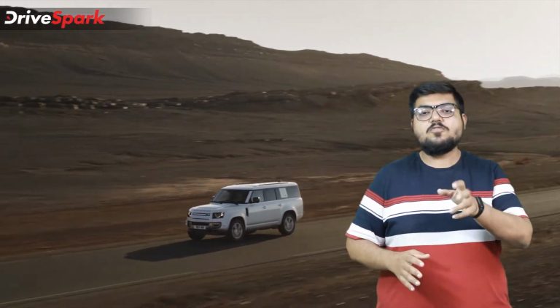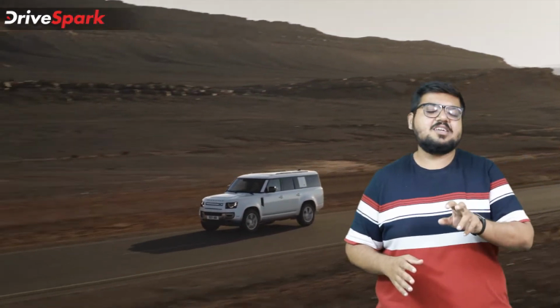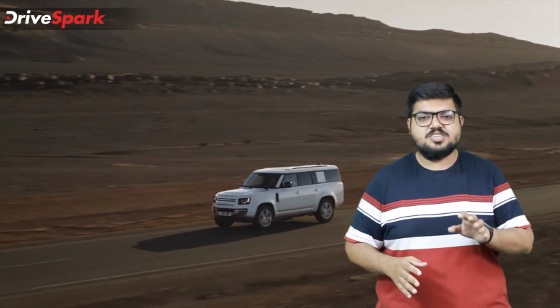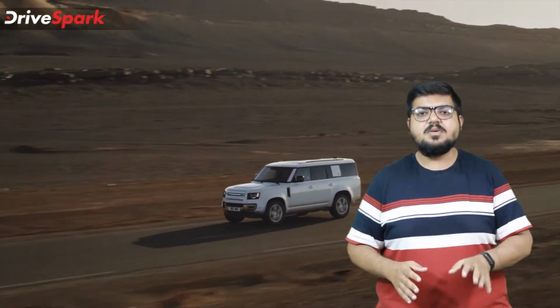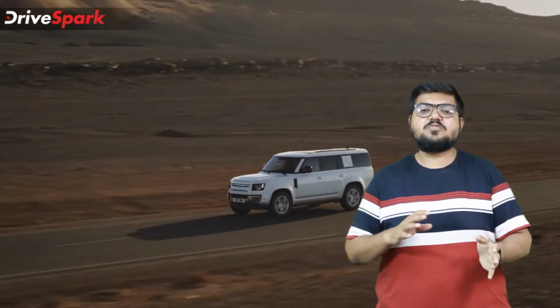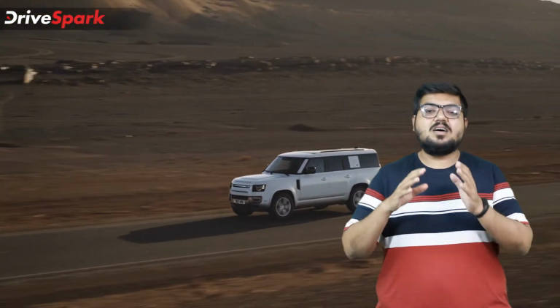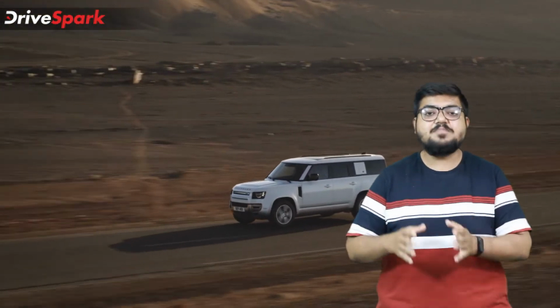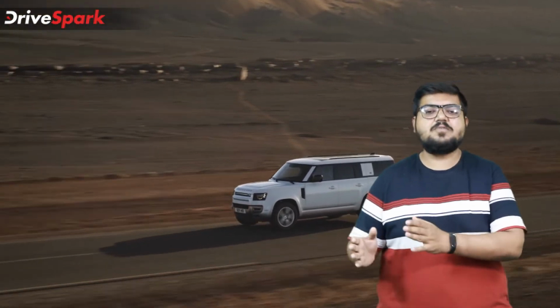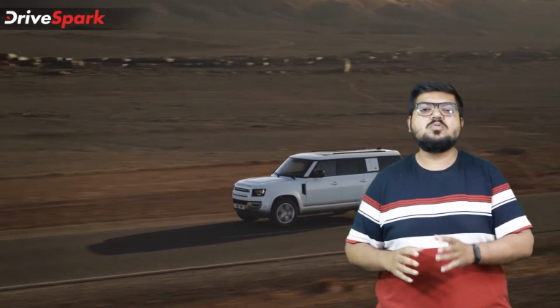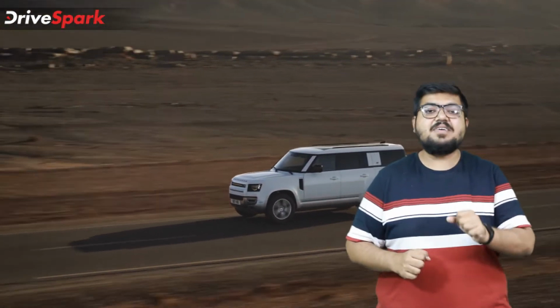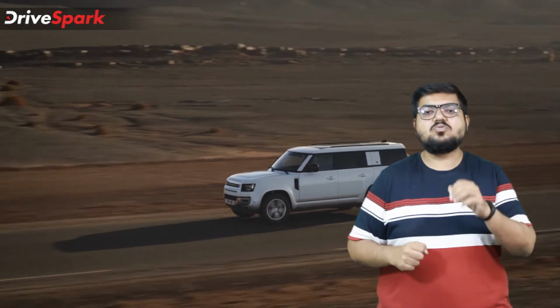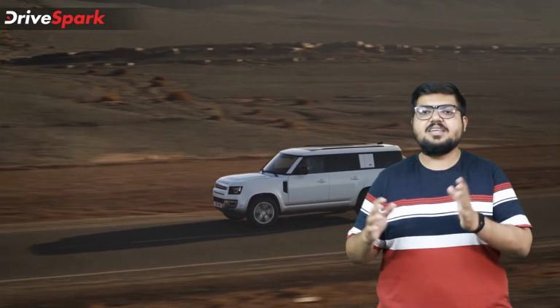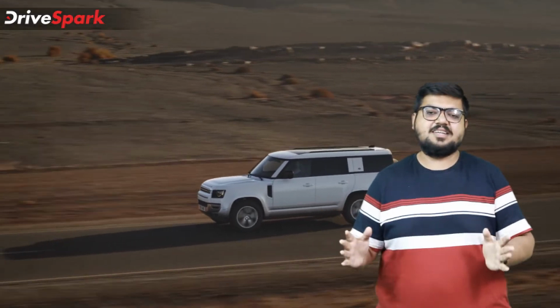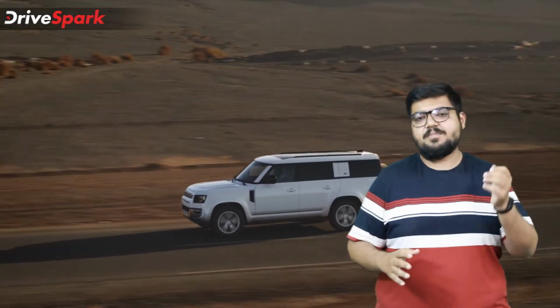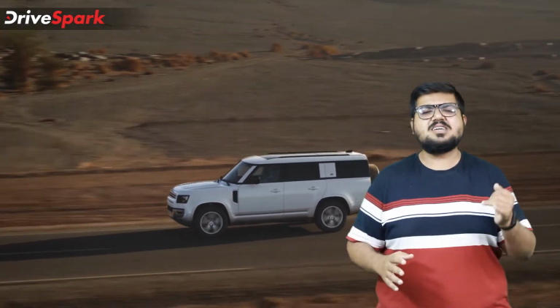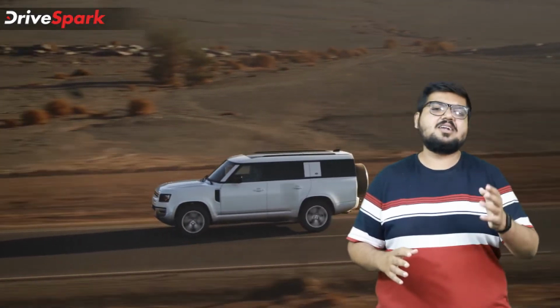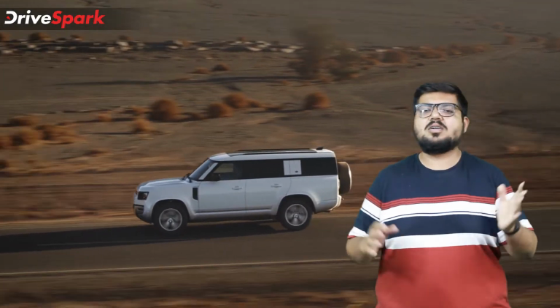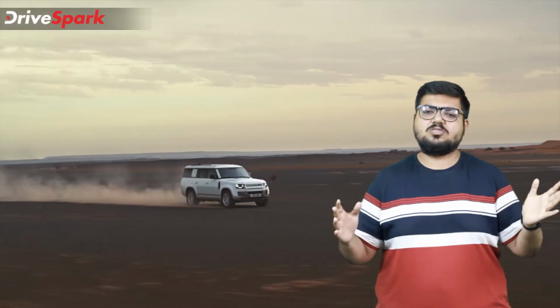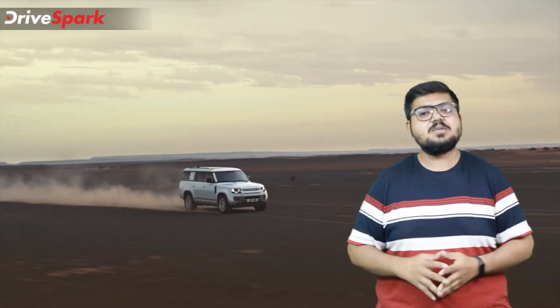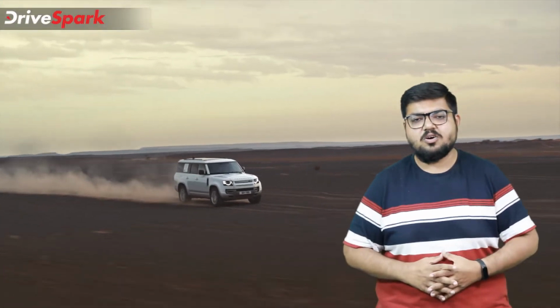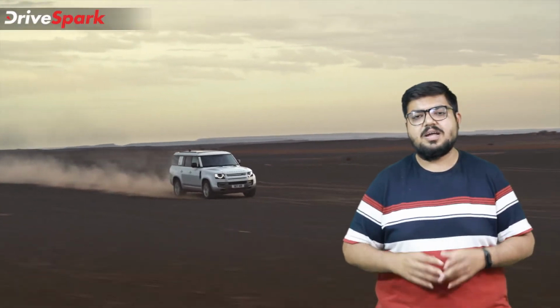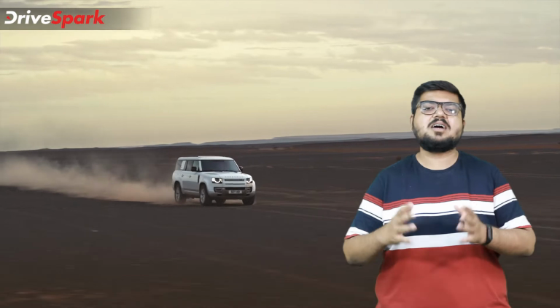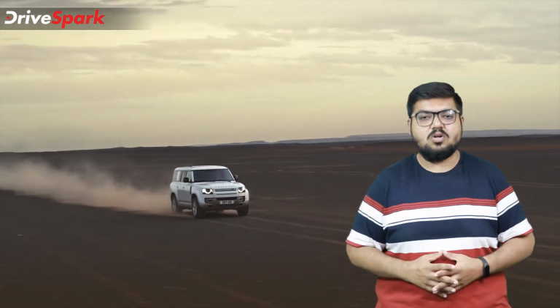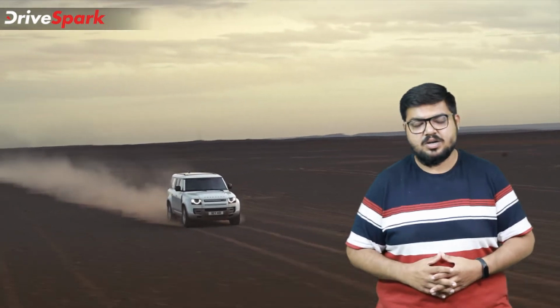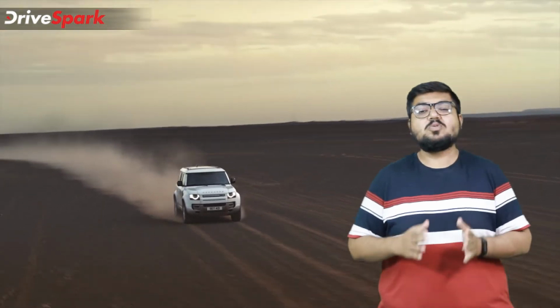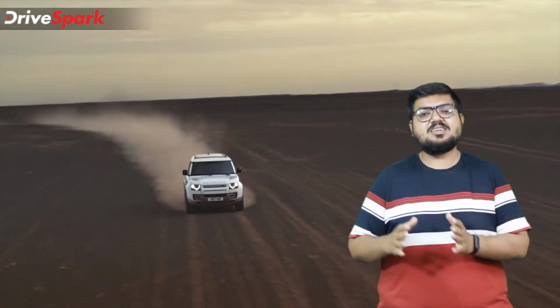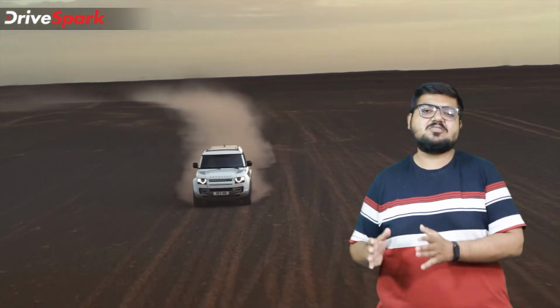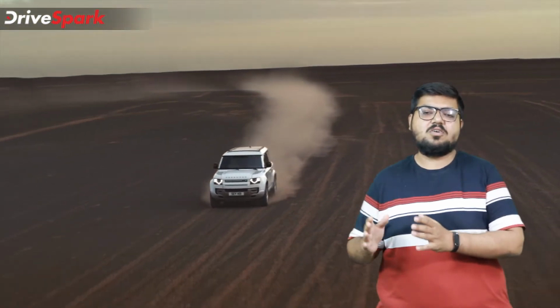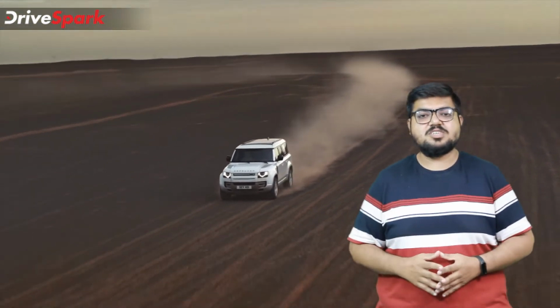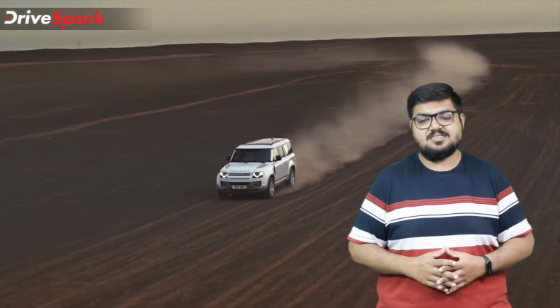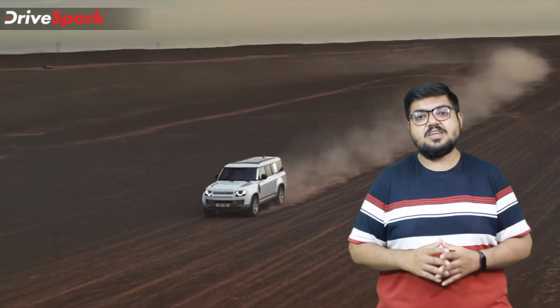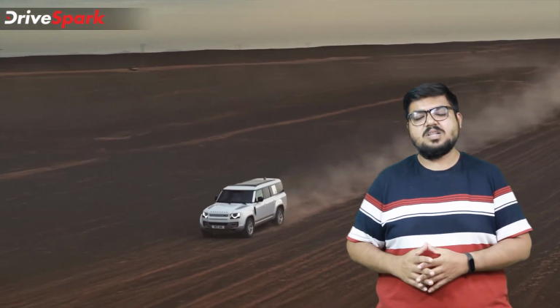The Defender 130 also comes with an off-road terrain response system, which helps the driver navigate through any terrain — be it mud or sand — or you can set it to auto and let the car do all the work.